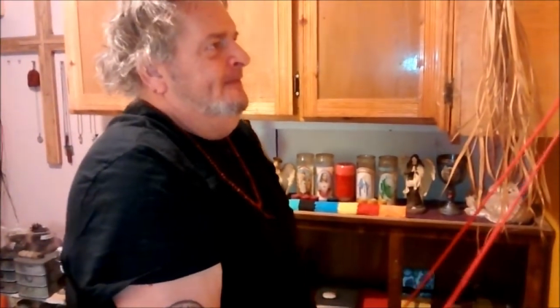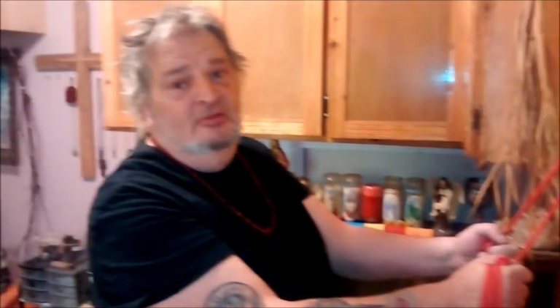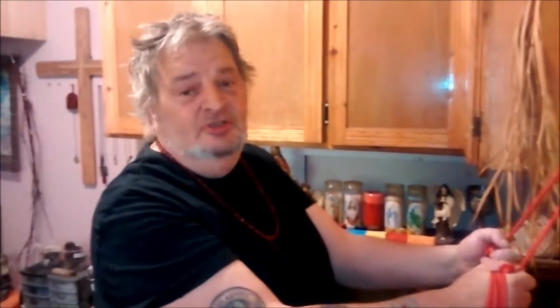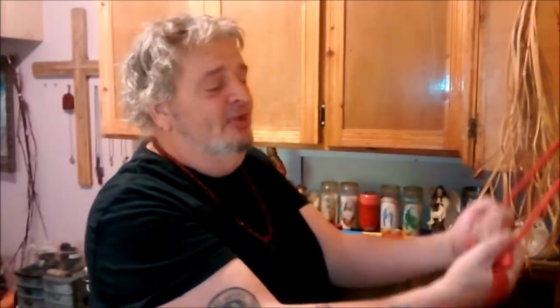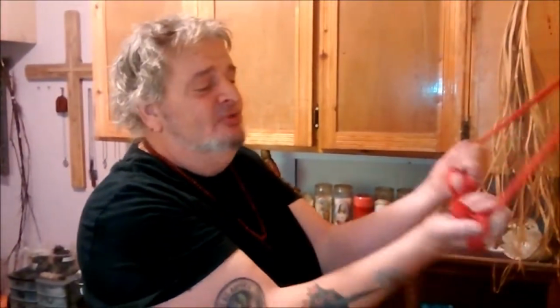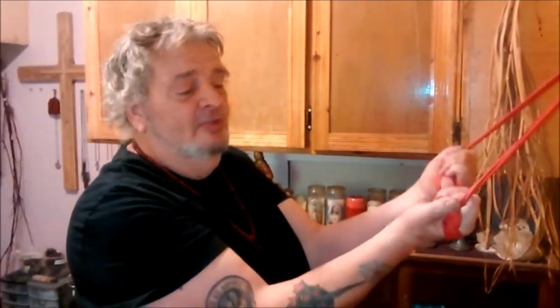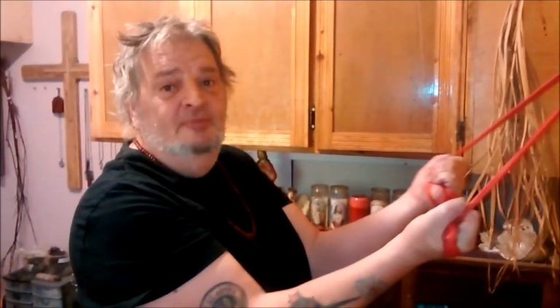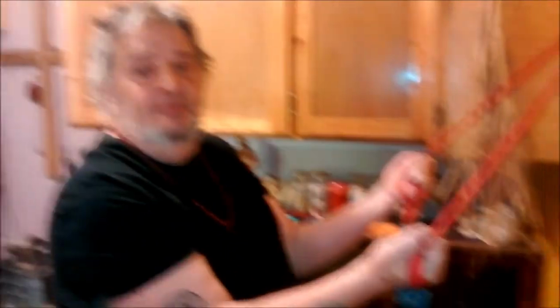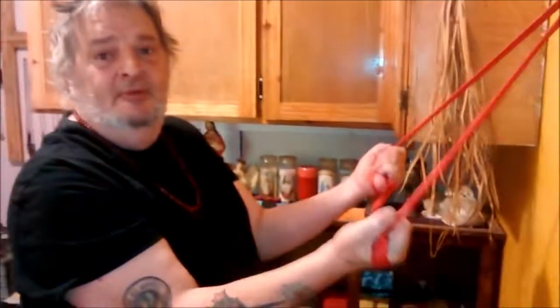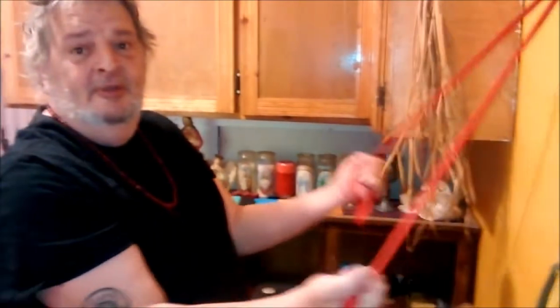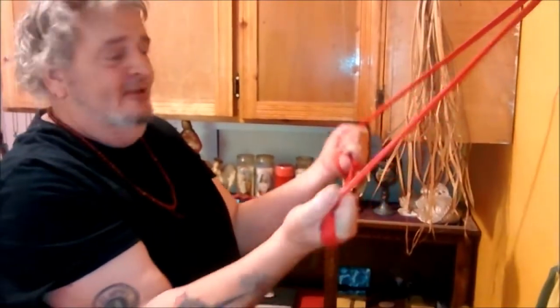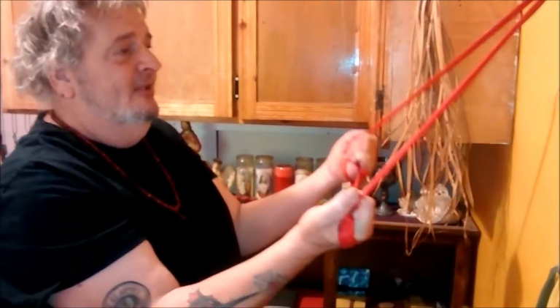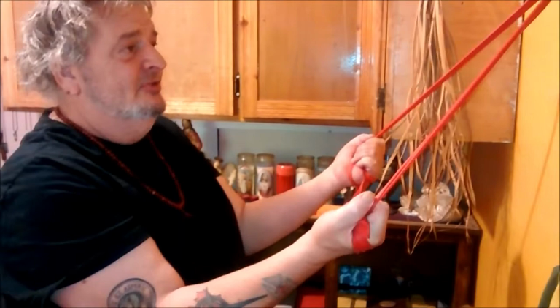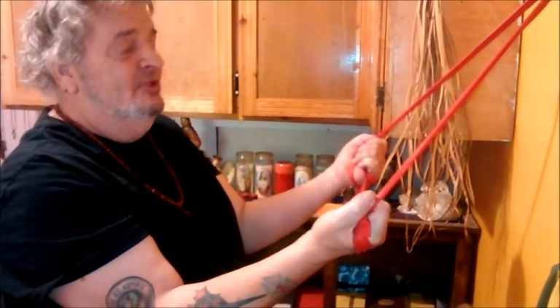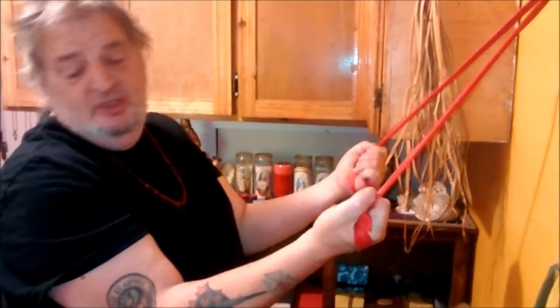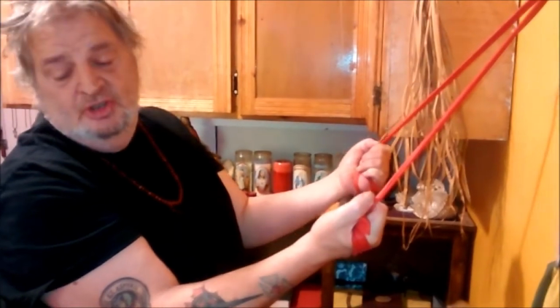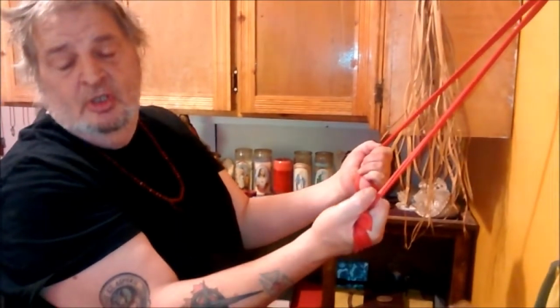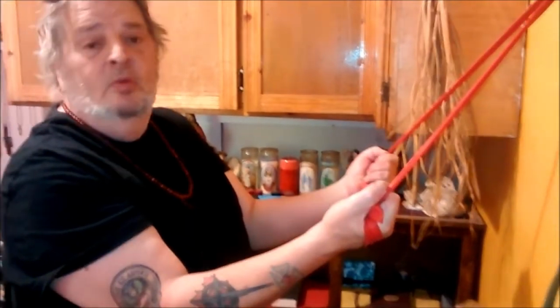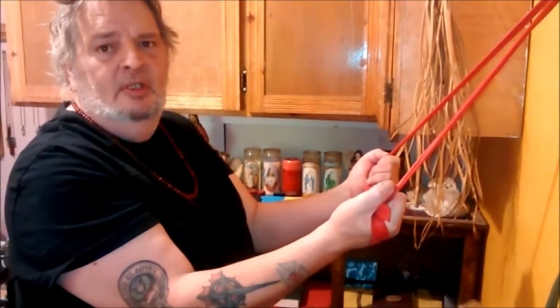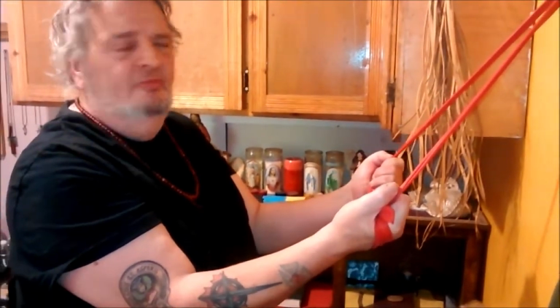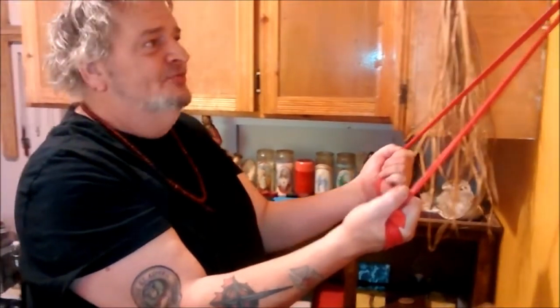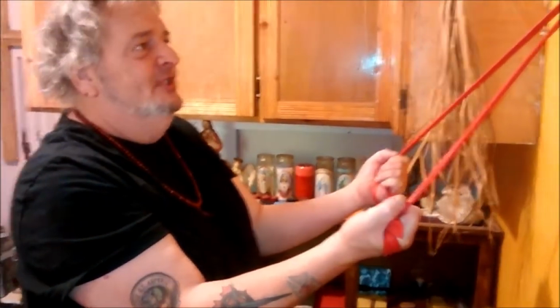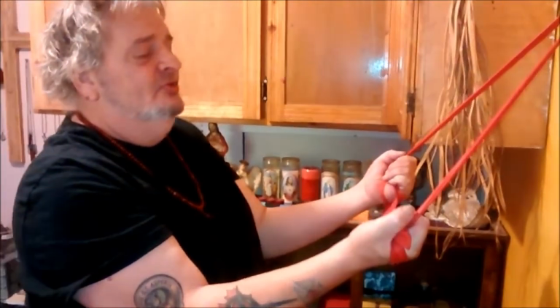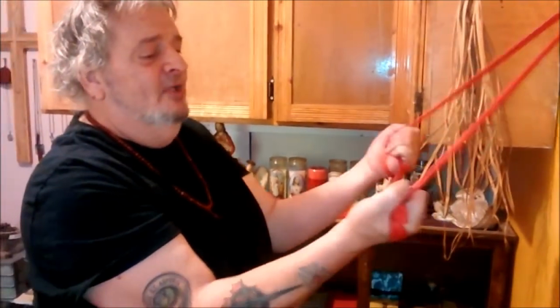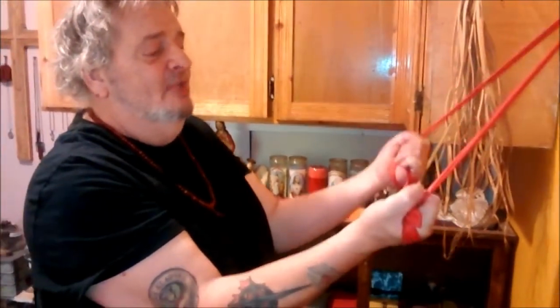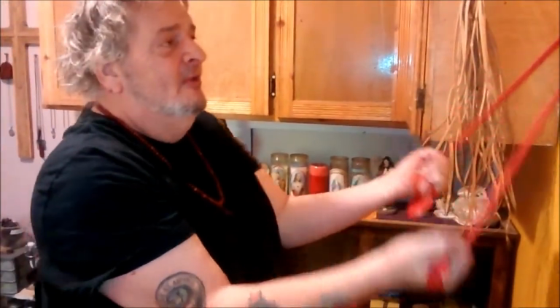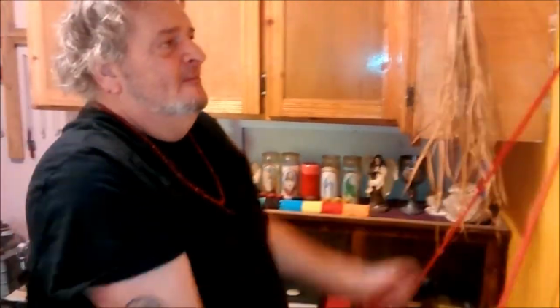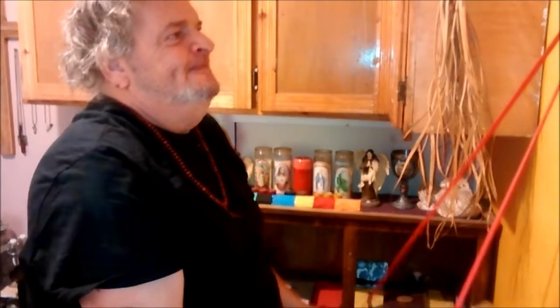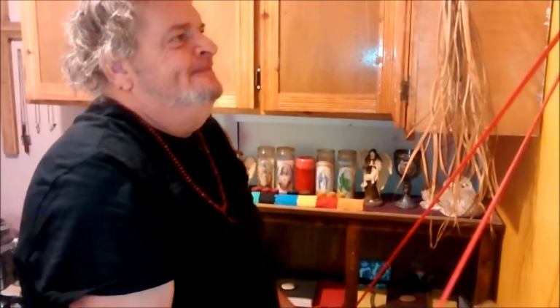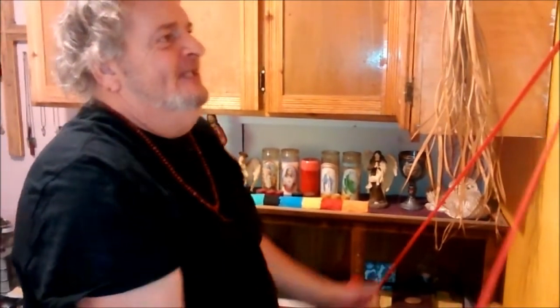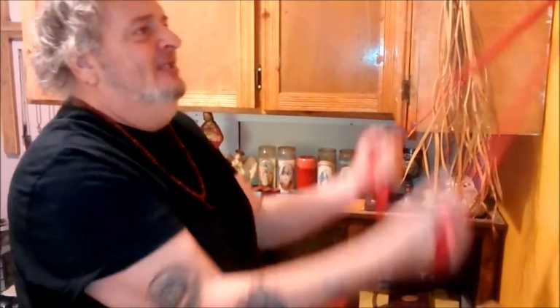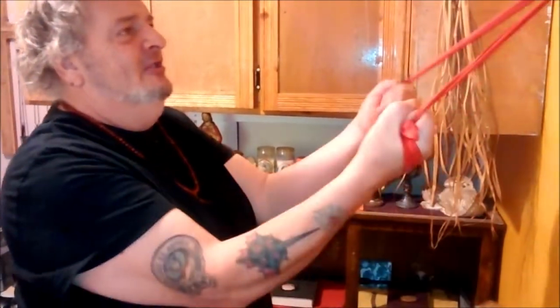Next one is the same thing except you want your palms up on this one, because you want to change where the muscle fatigue hits. So the palms up — and that's a lot harder.